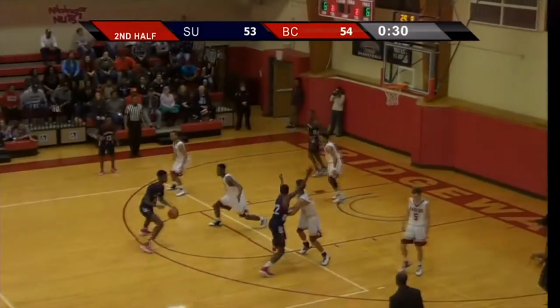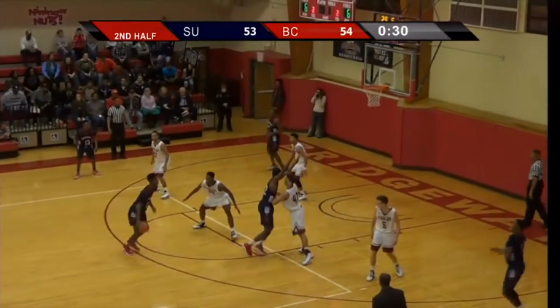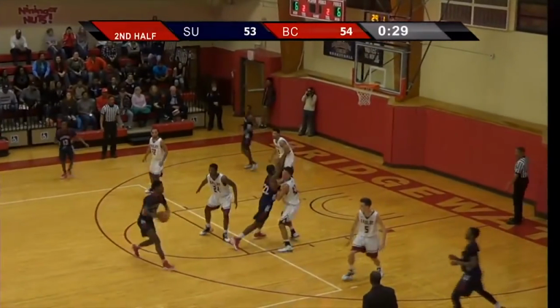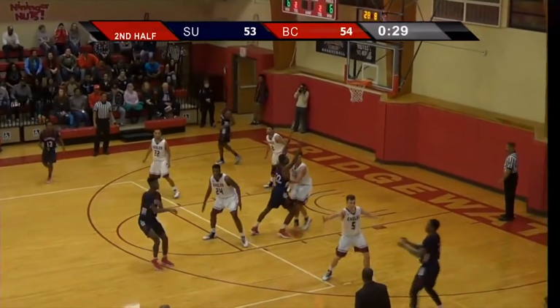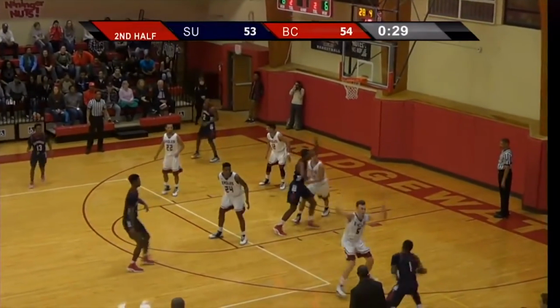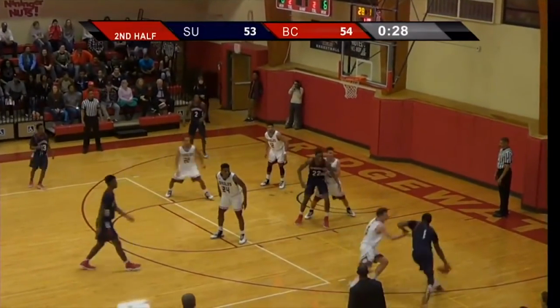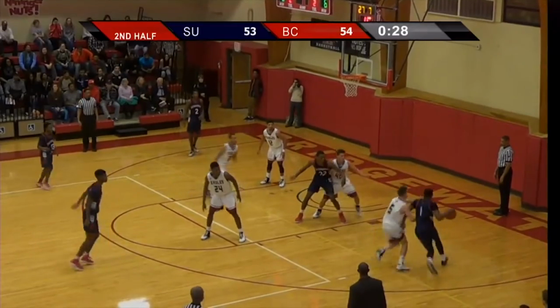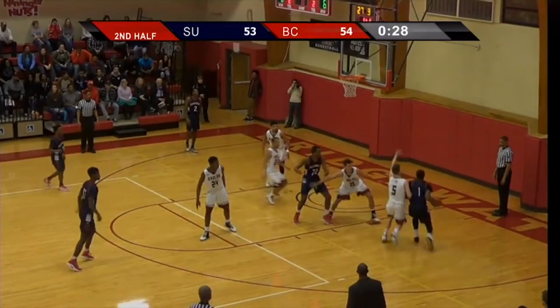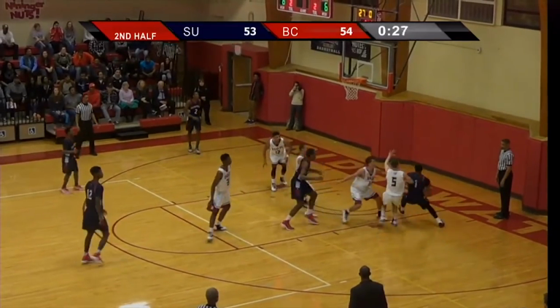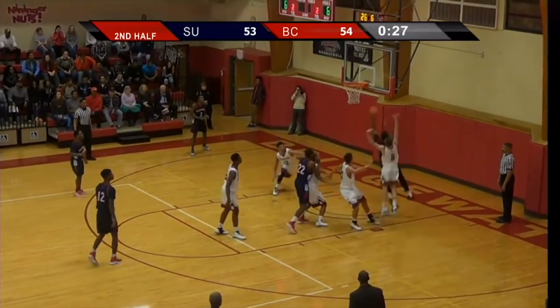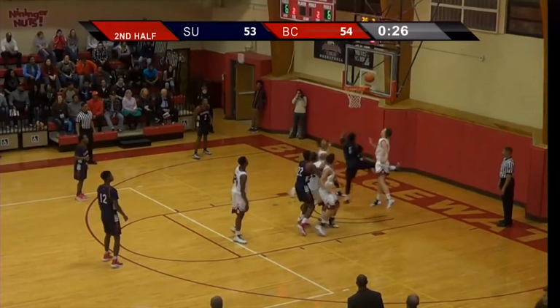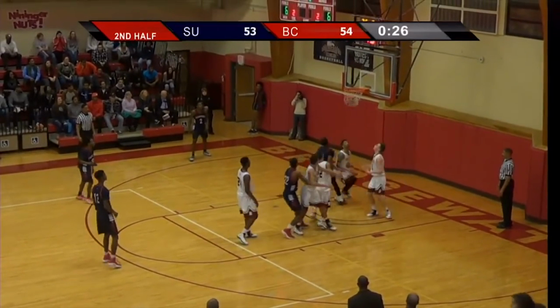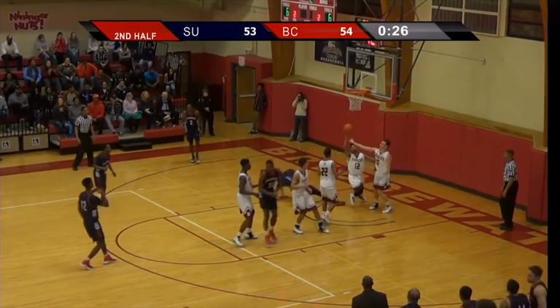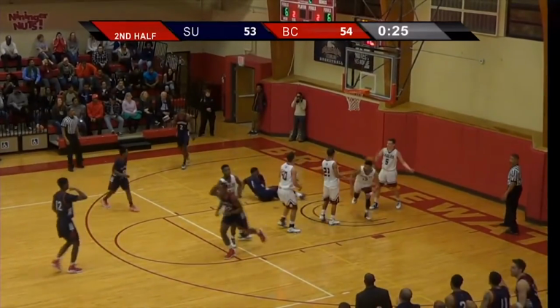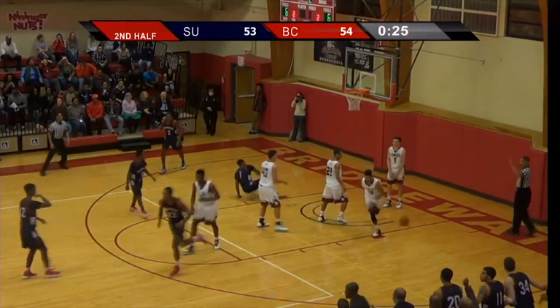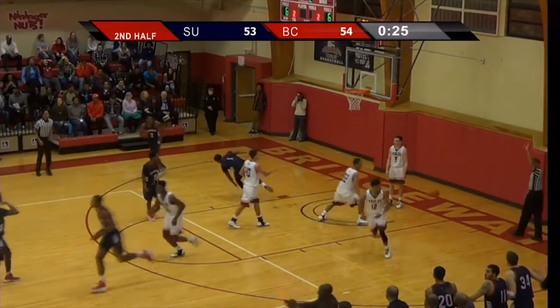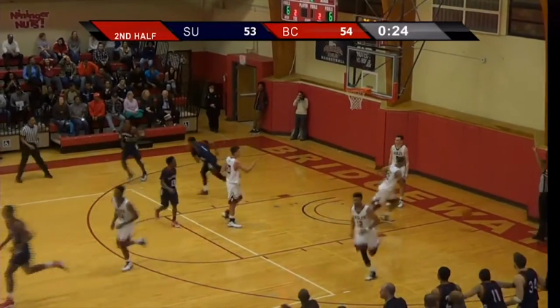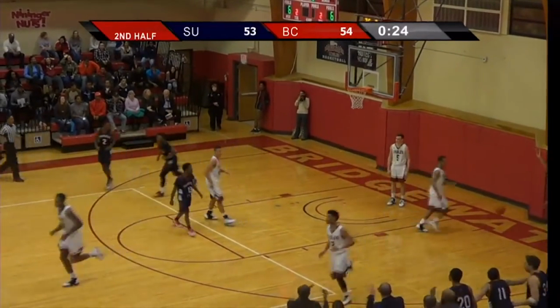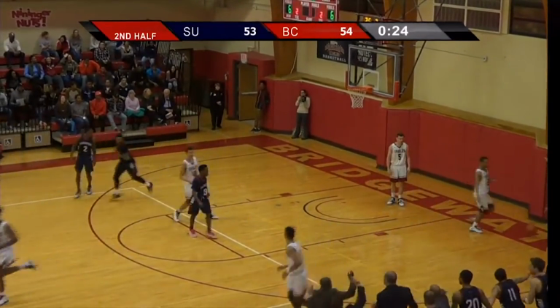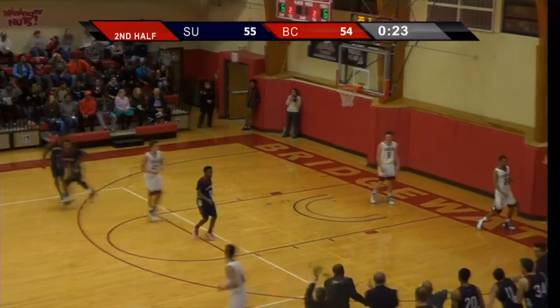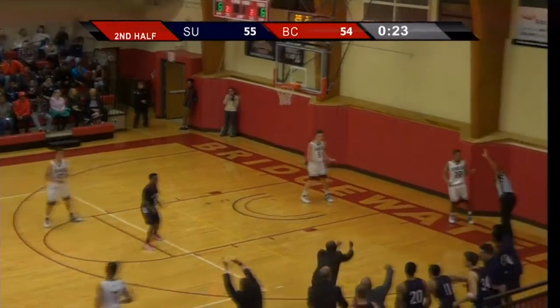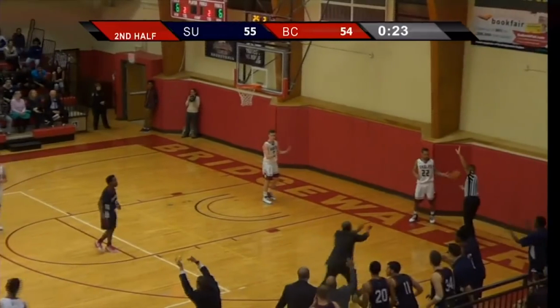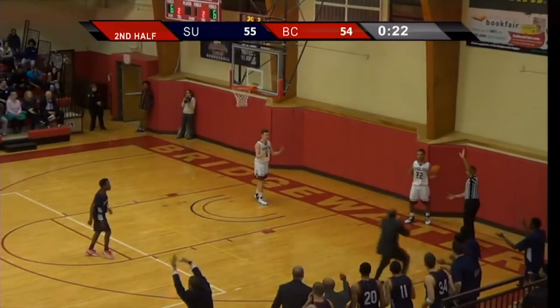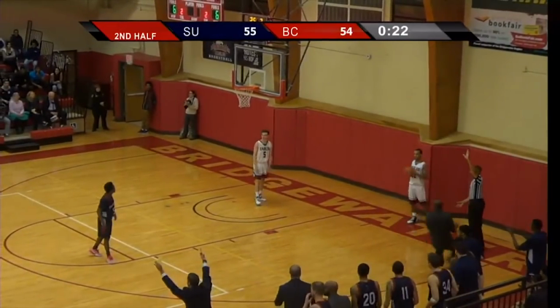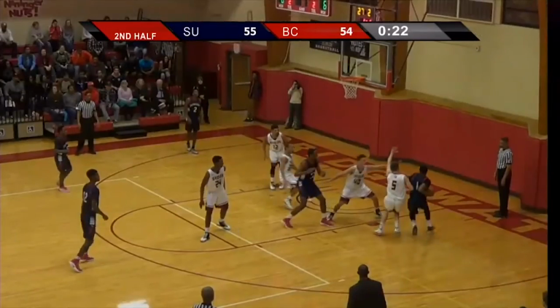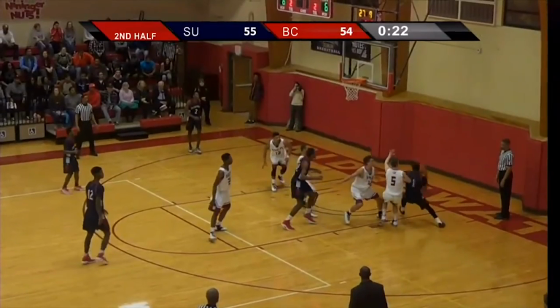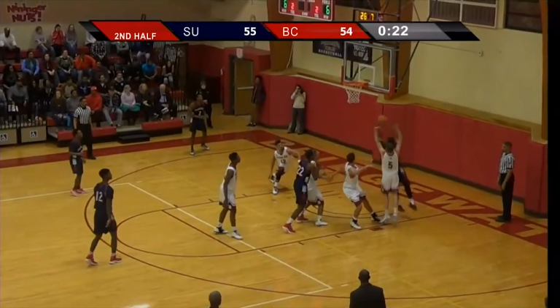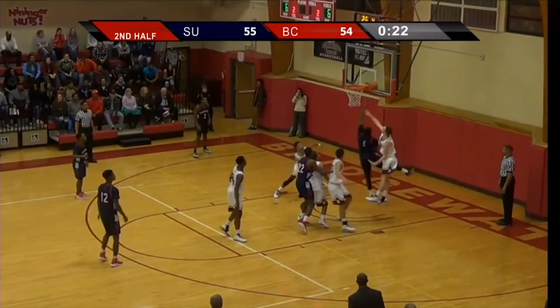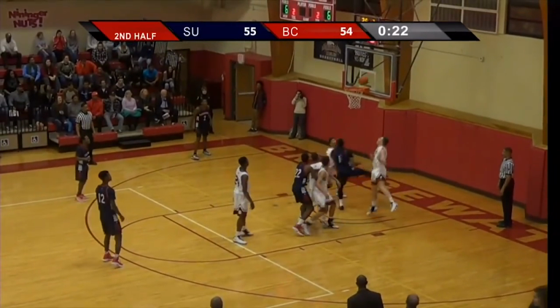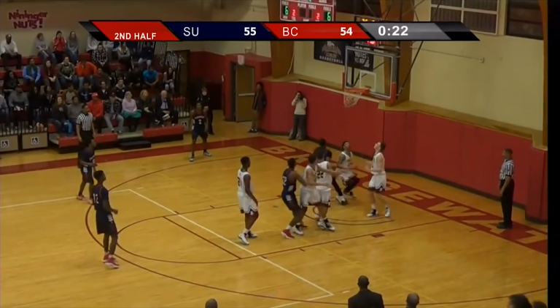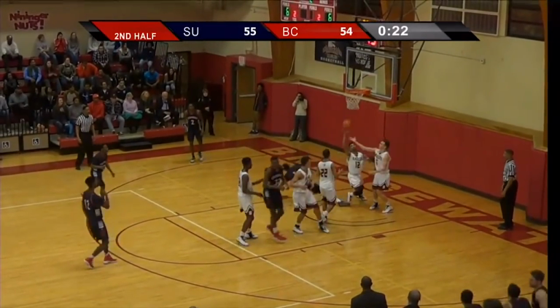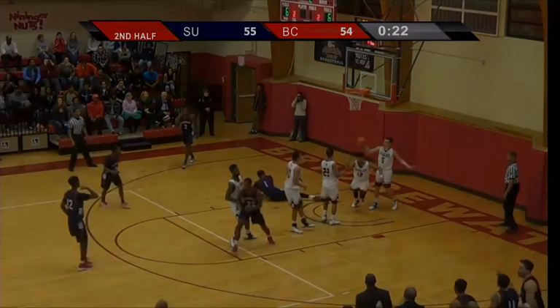Meredith top of the key, Meredith right side. Here's Clark driving, drive to the baseline all the way — the layup is good. And Shenandoah leads it. Clark taking over in the second half. We get a whistle and a timeout, Shenandoah.